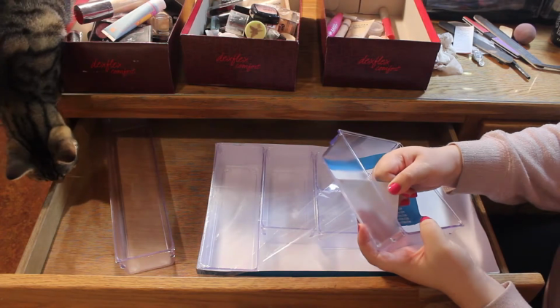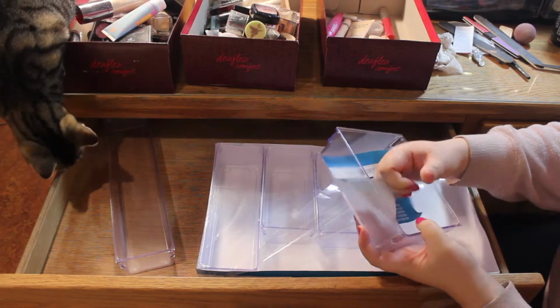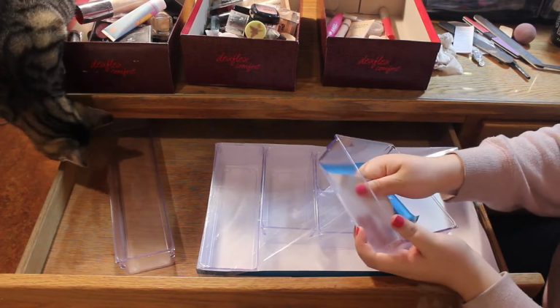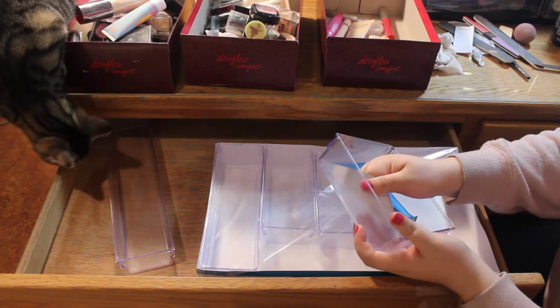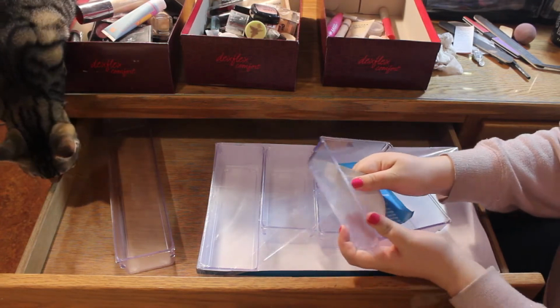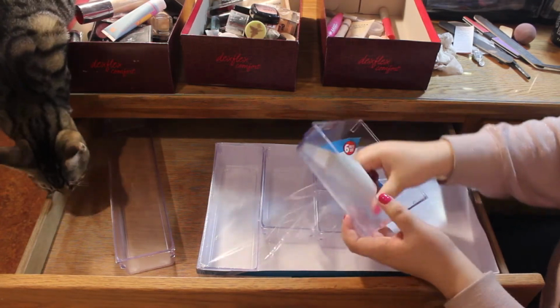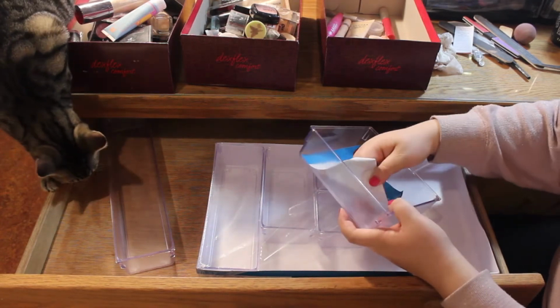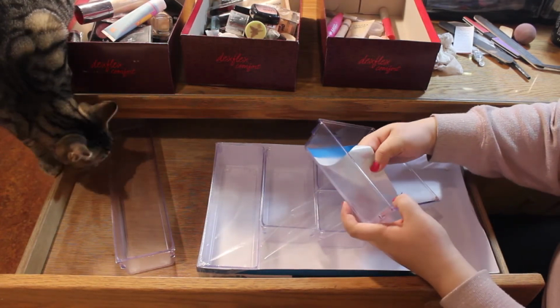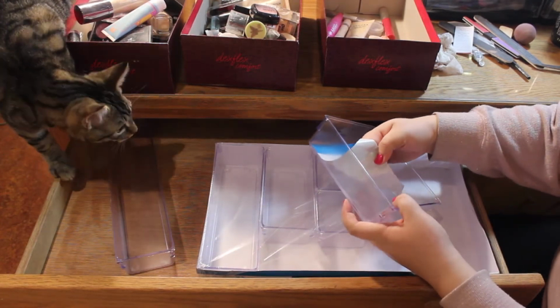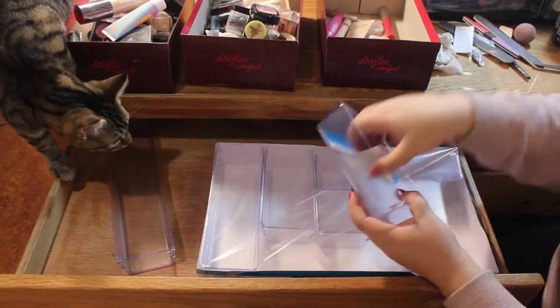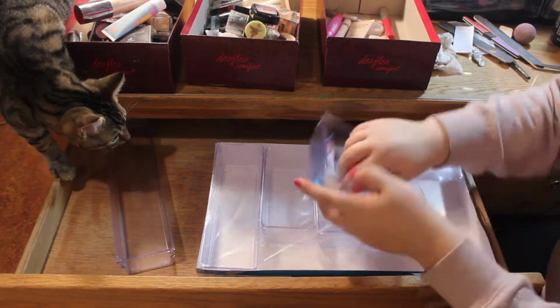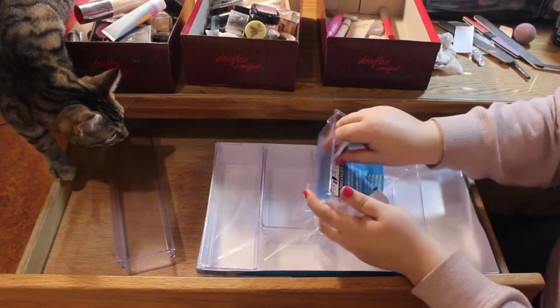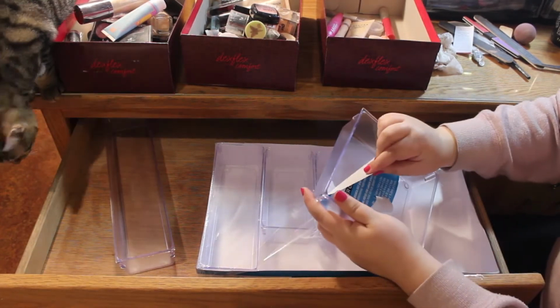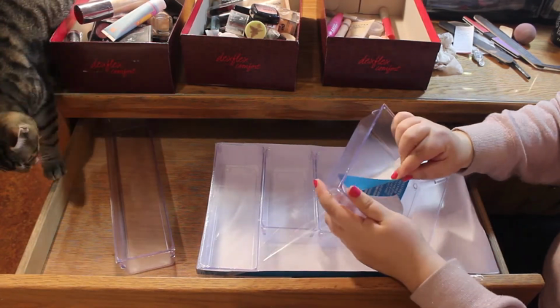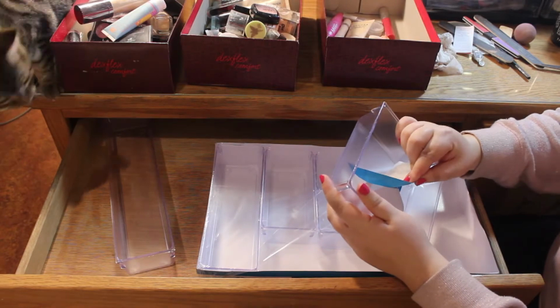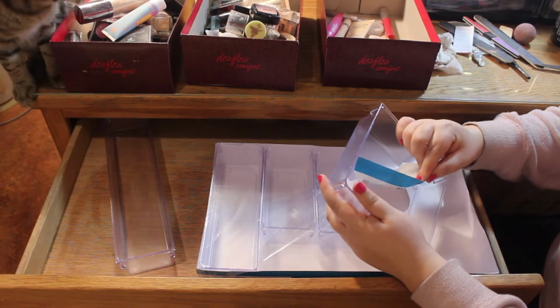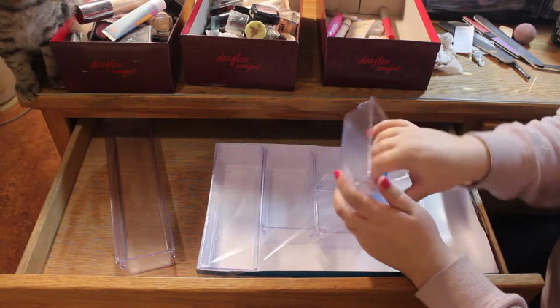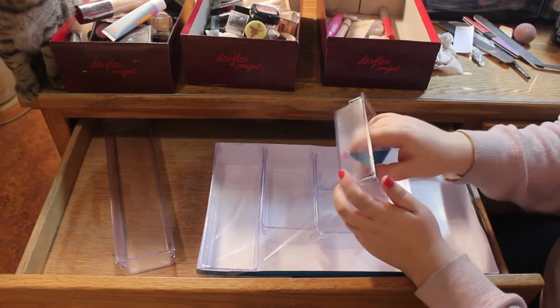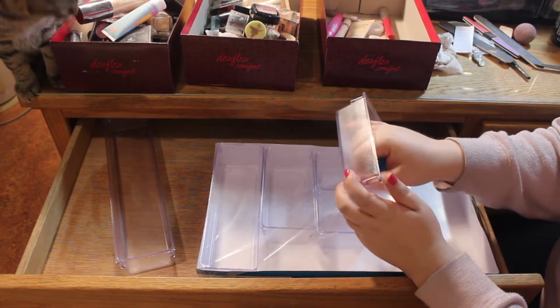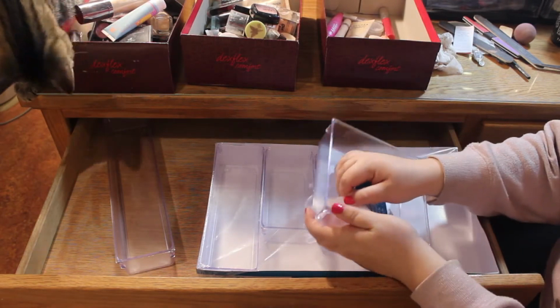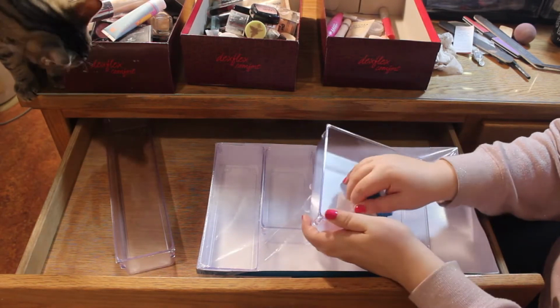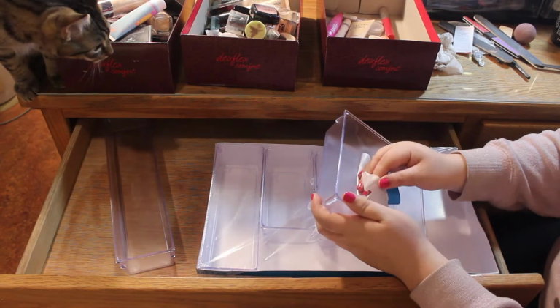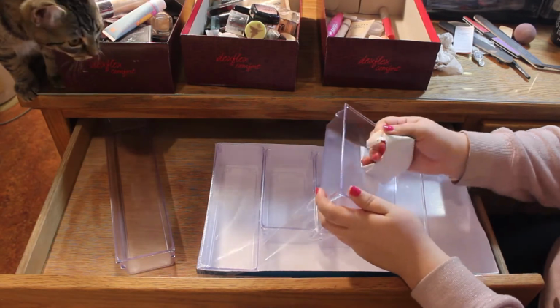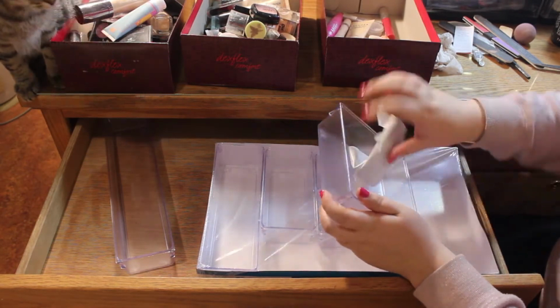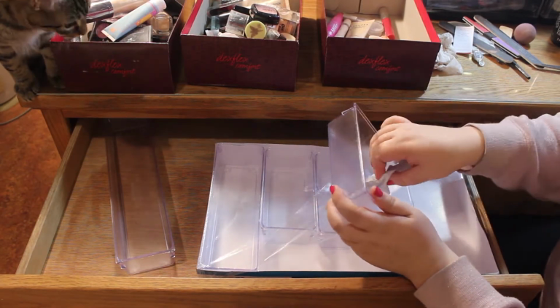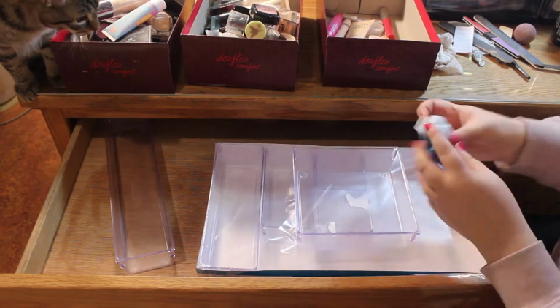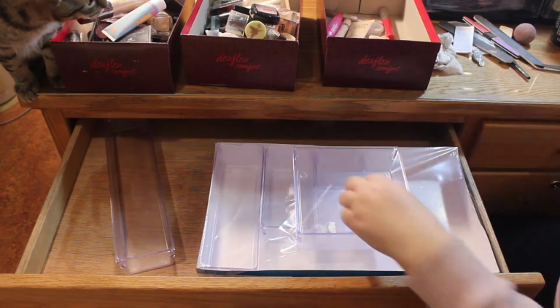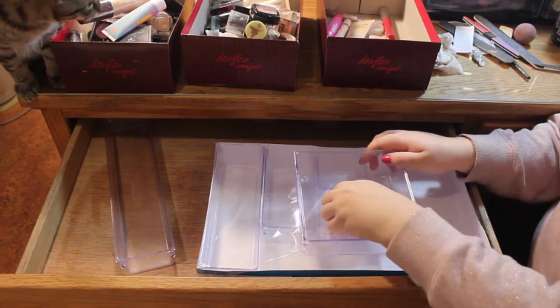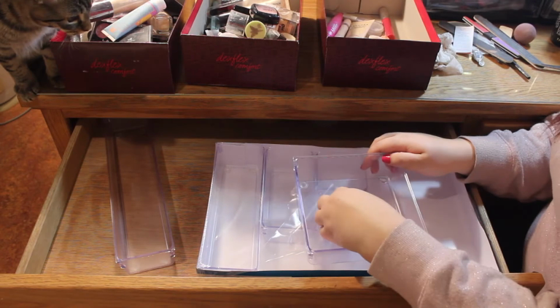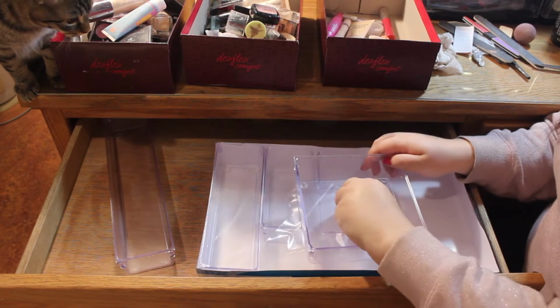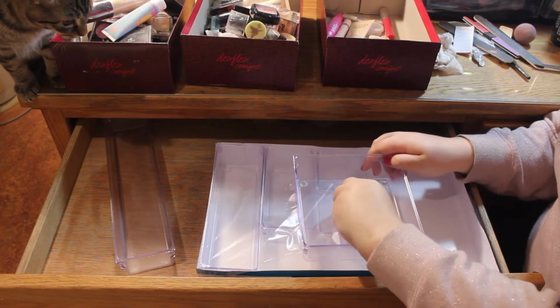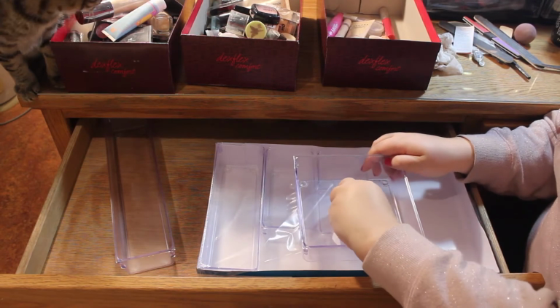I actually got three packs of these — I didn't know exactly how many I was going to need and I wanted to be able to fill up my entire drawer.